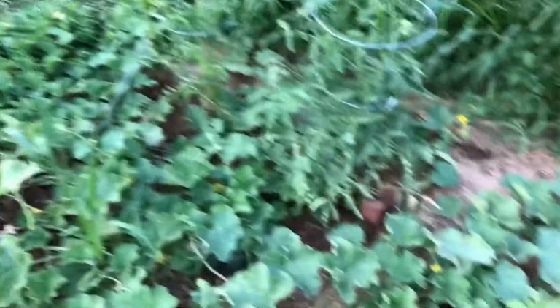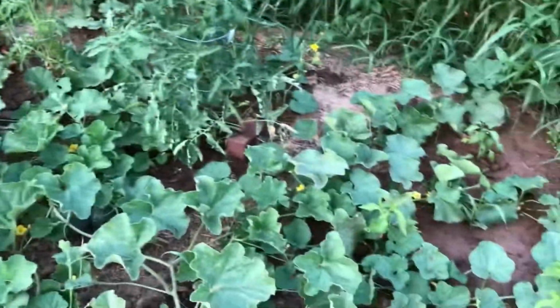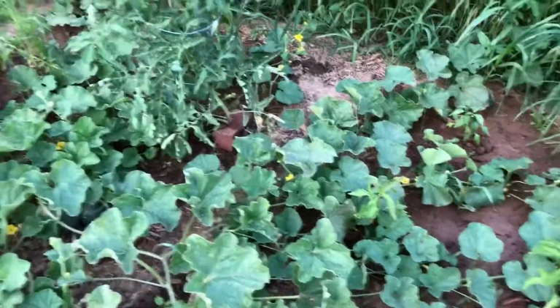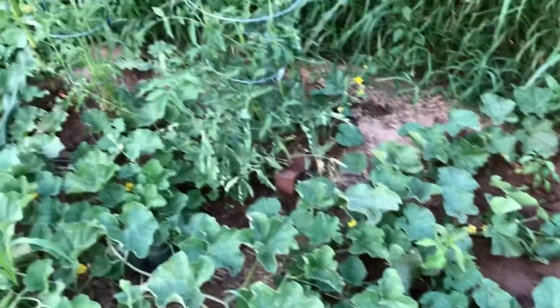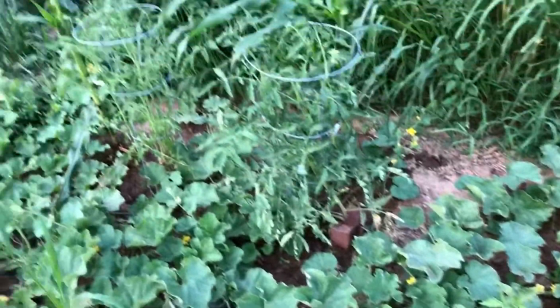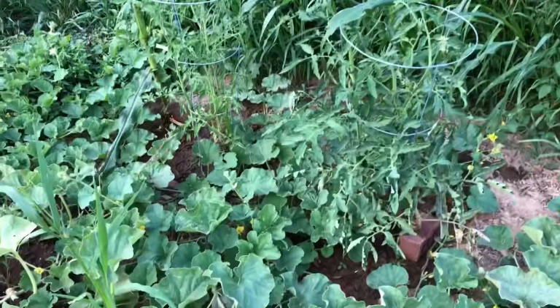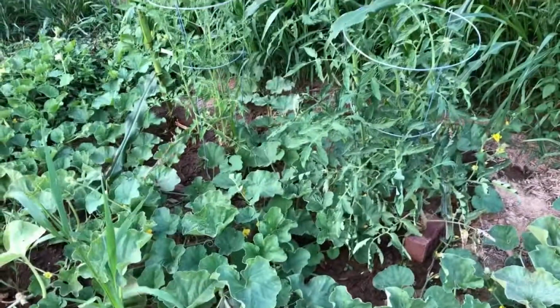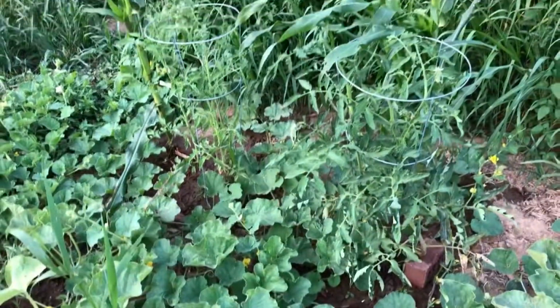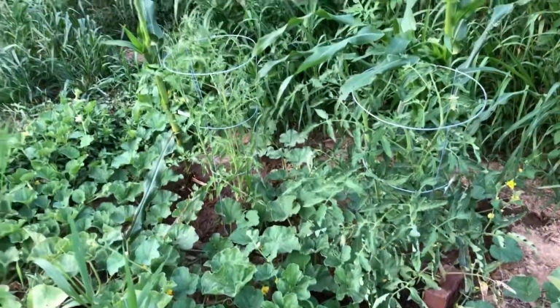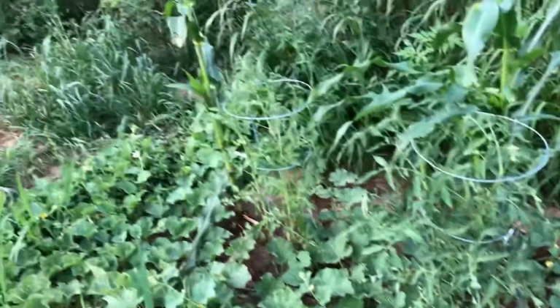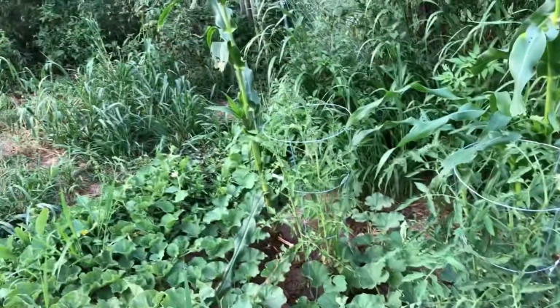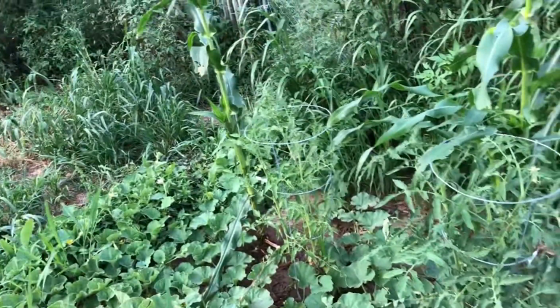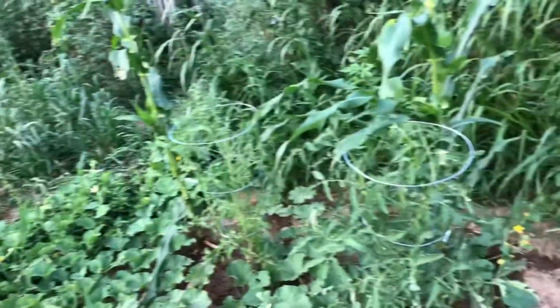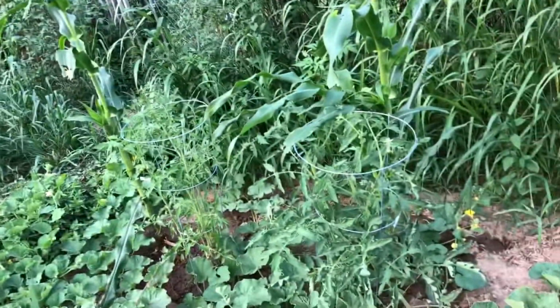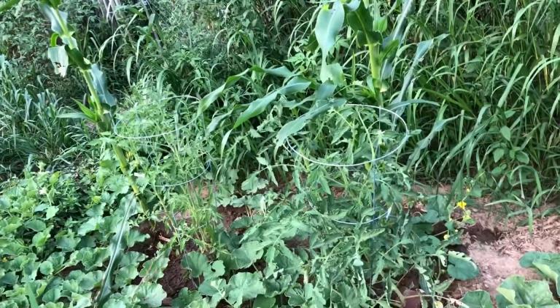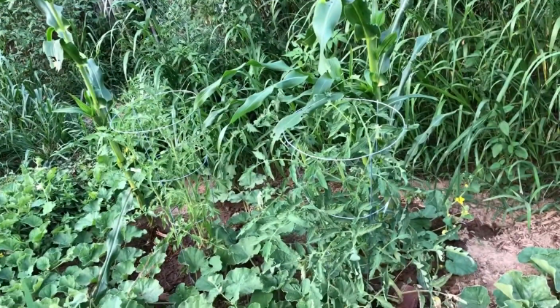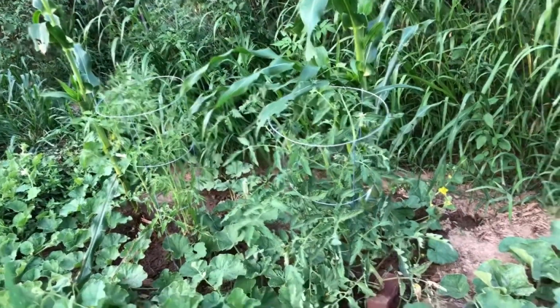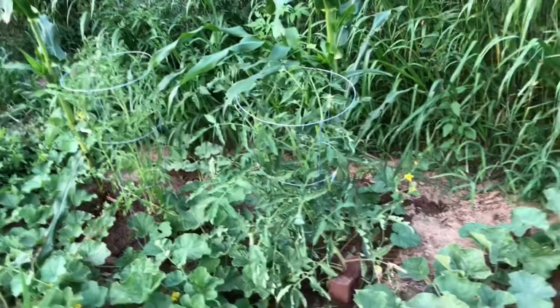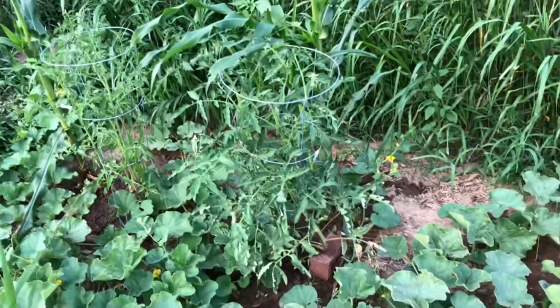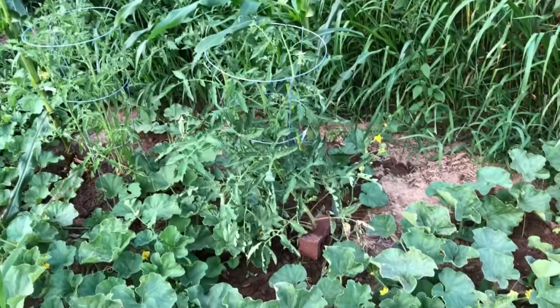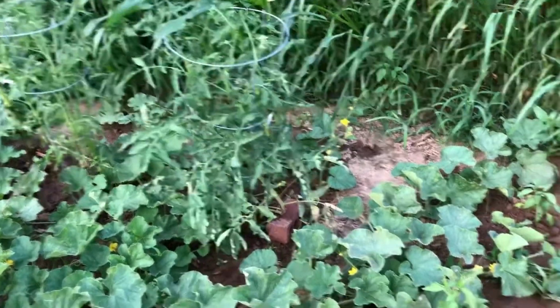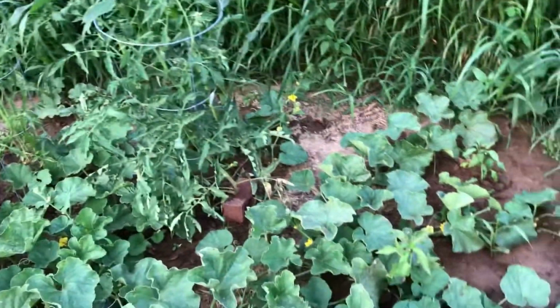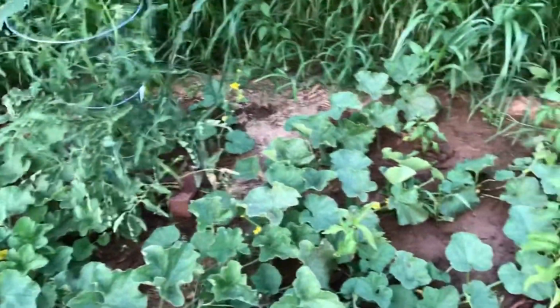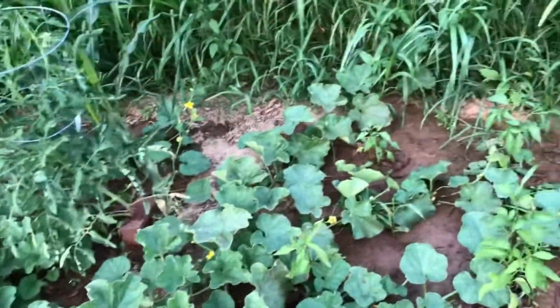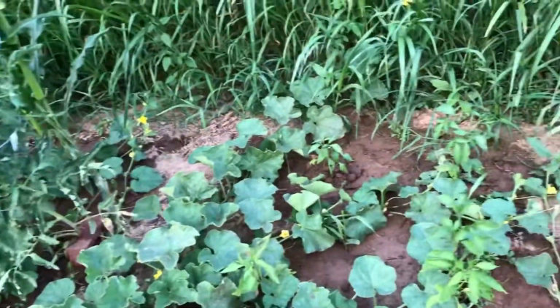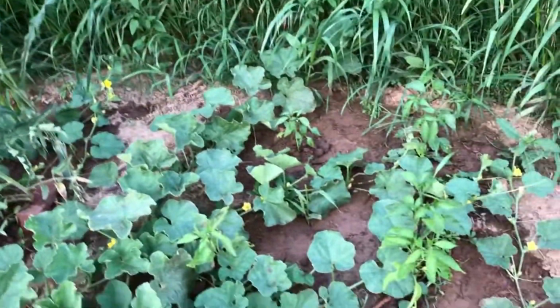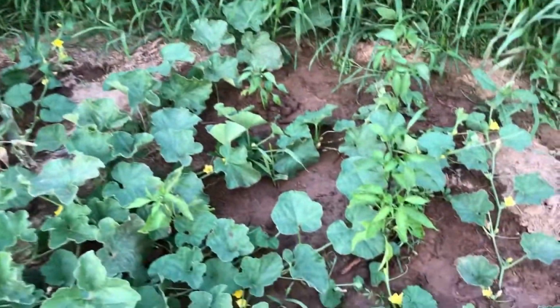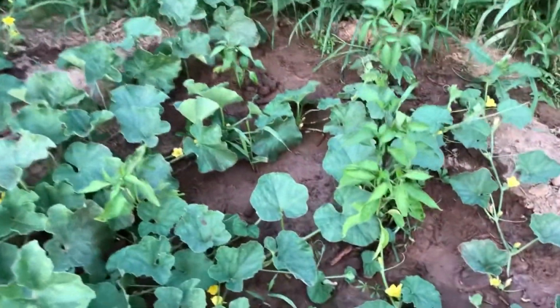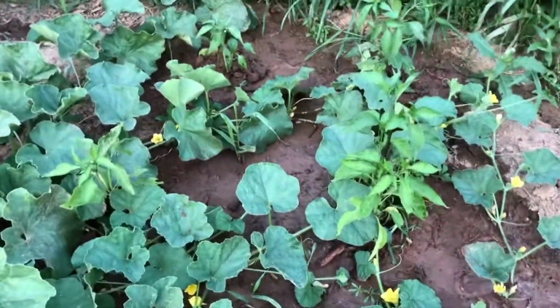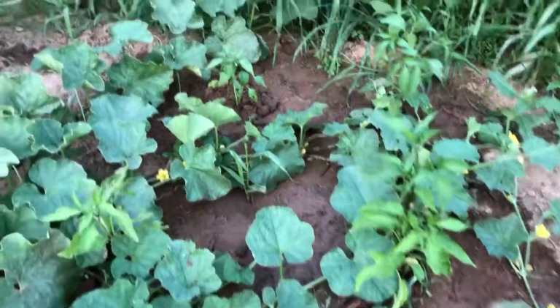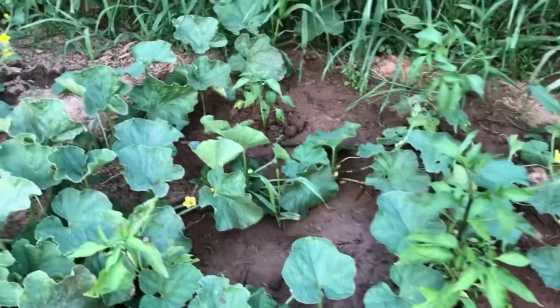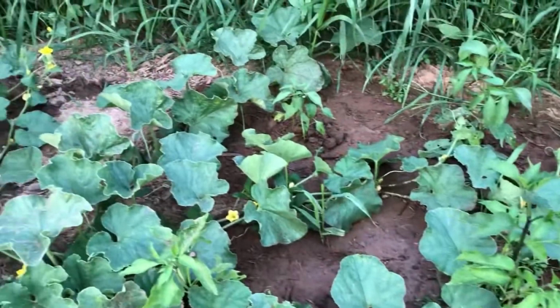These tomatoes are nice and big but I'm not seeing any tomatoes forming yet — there's some flowers, so we'll see if they turn into tomatoes.